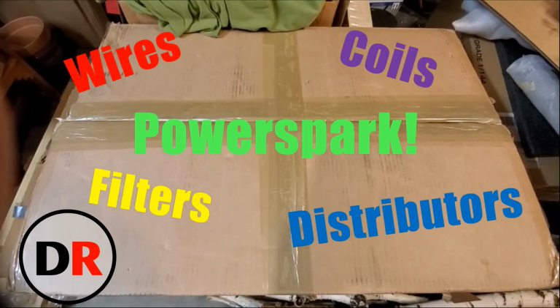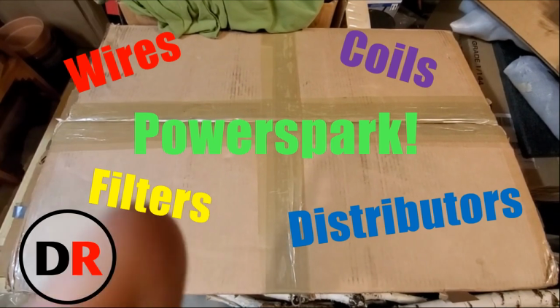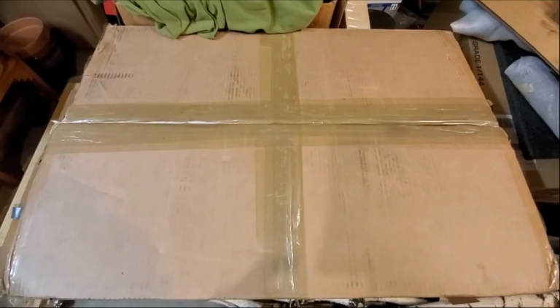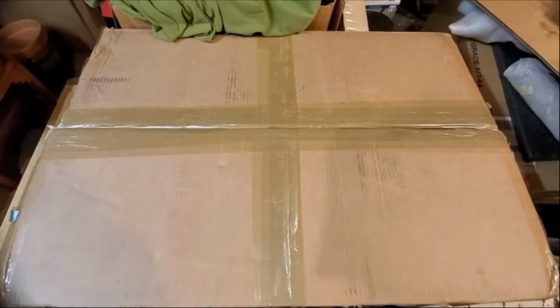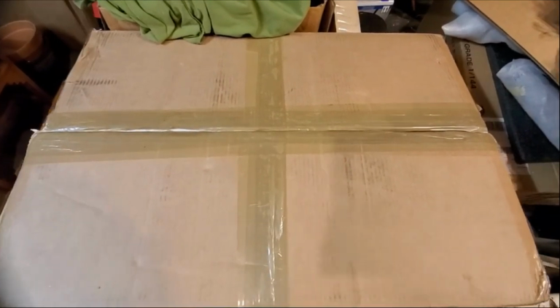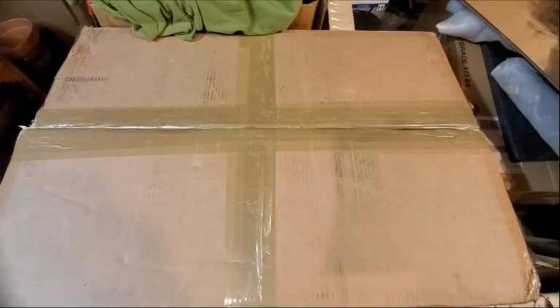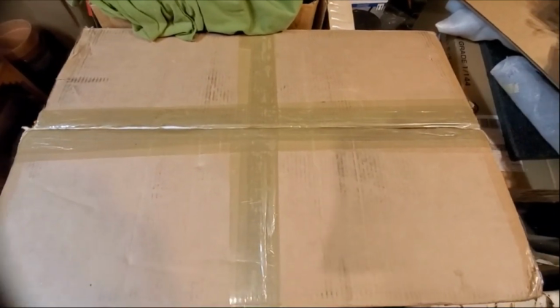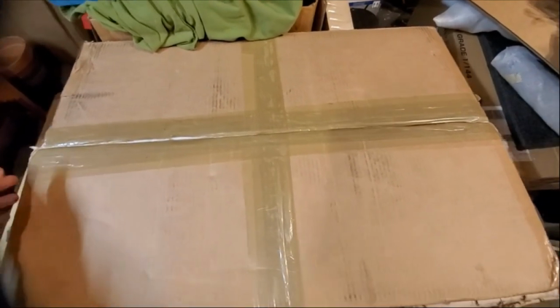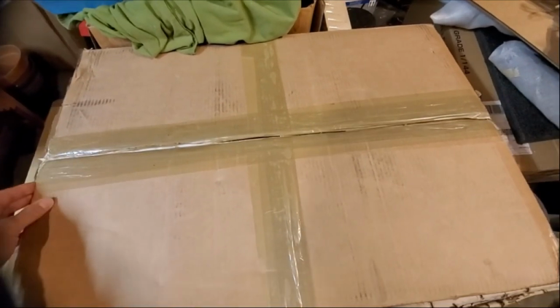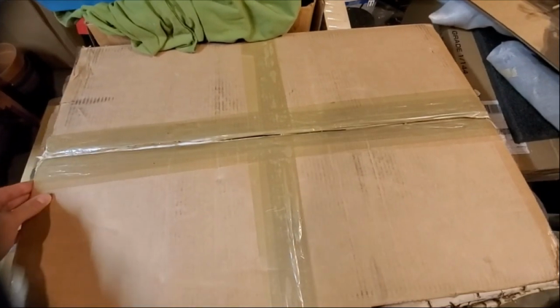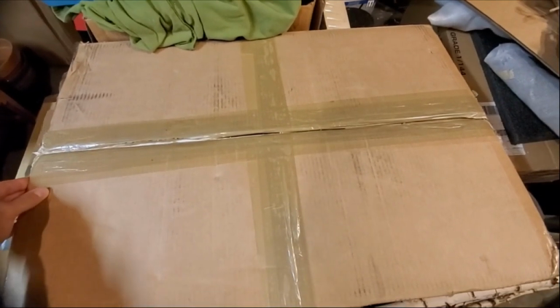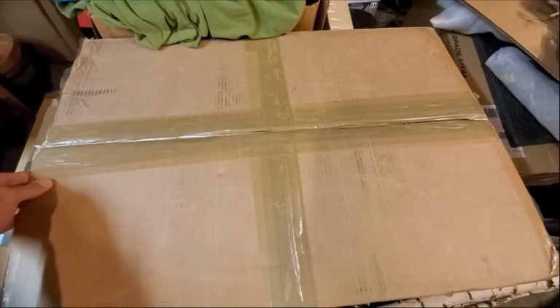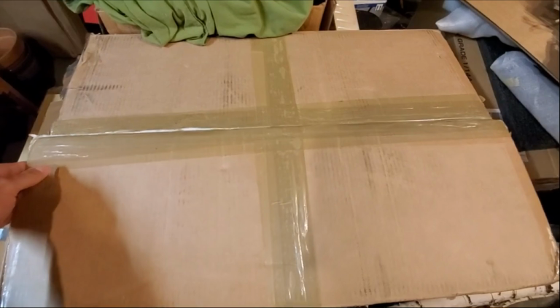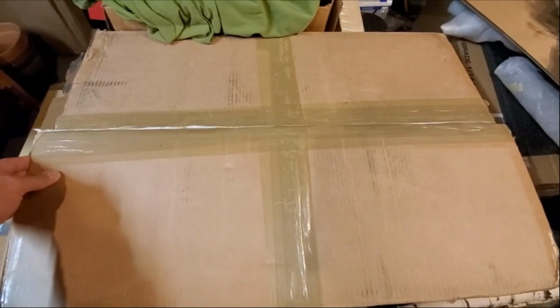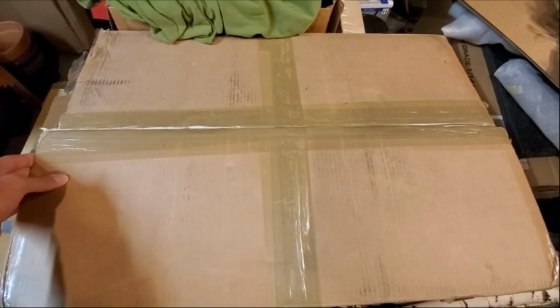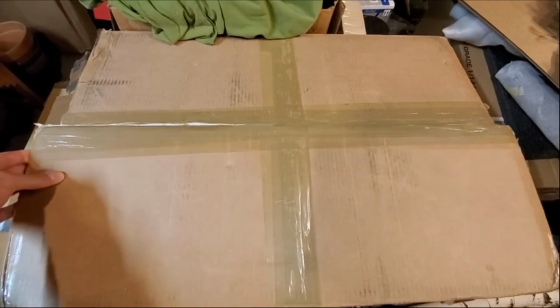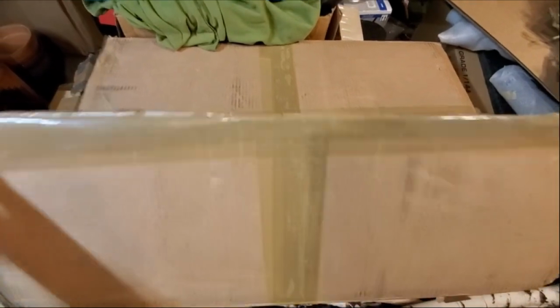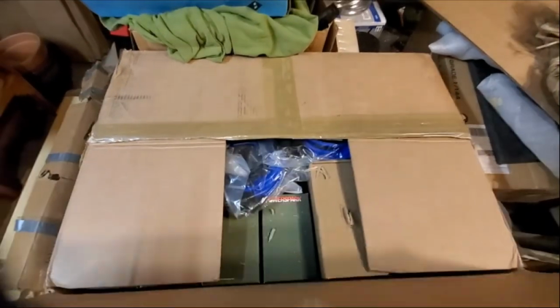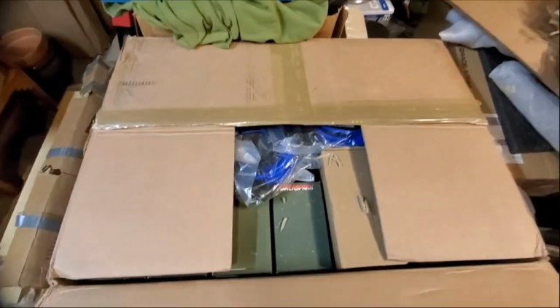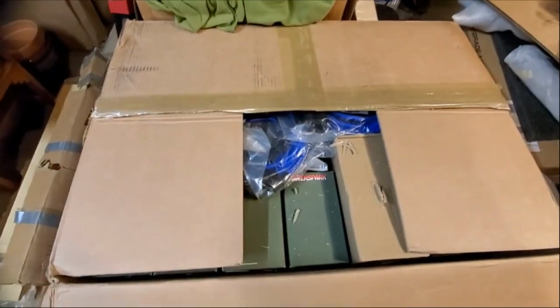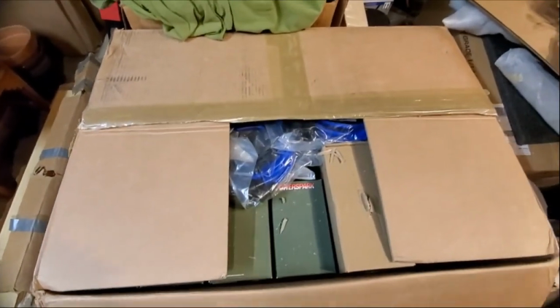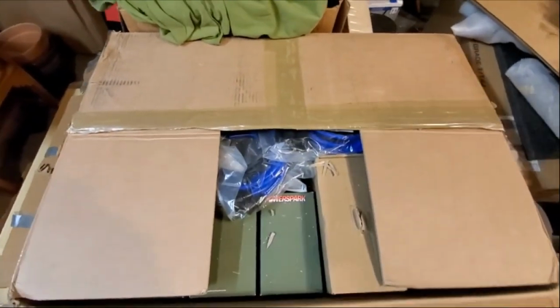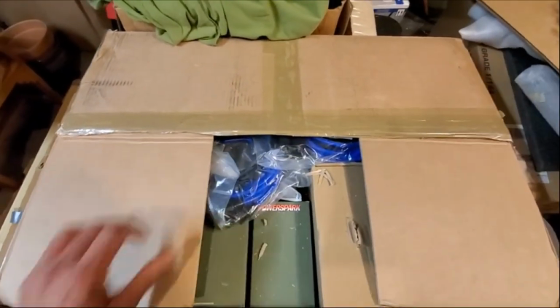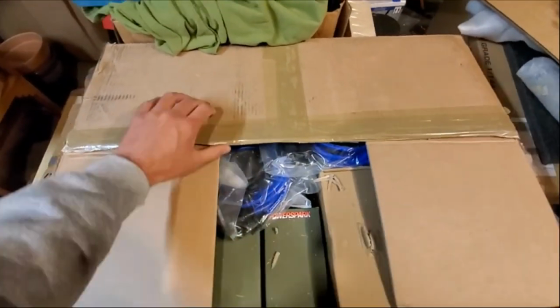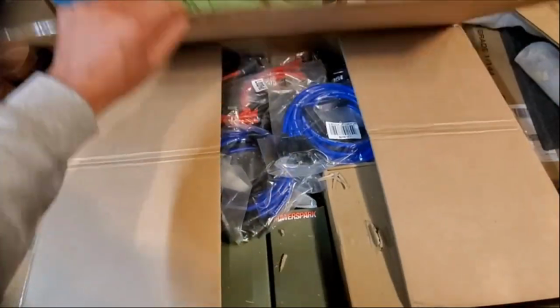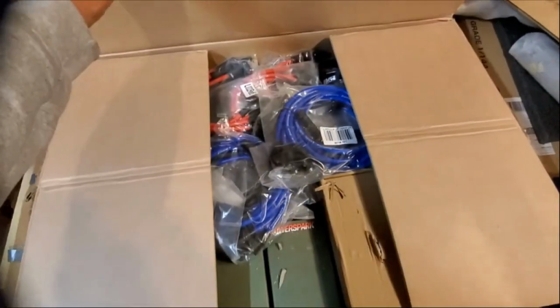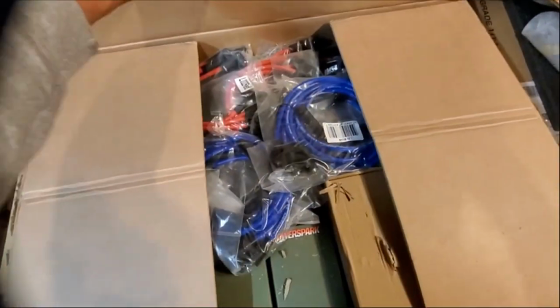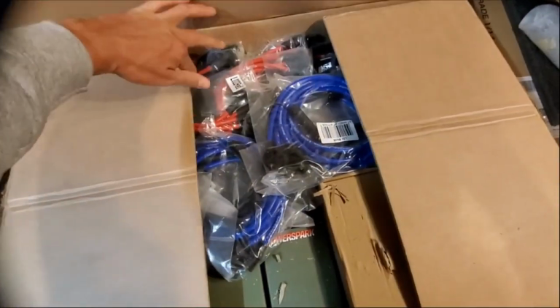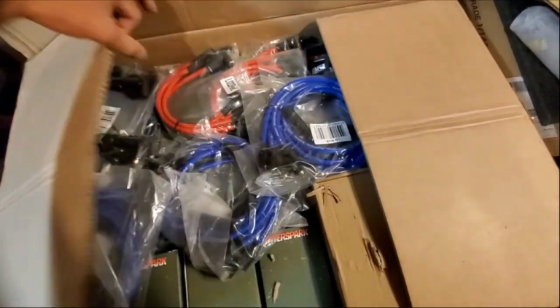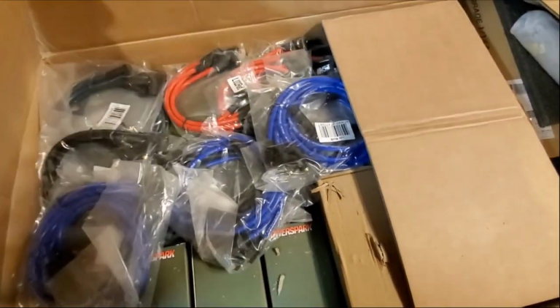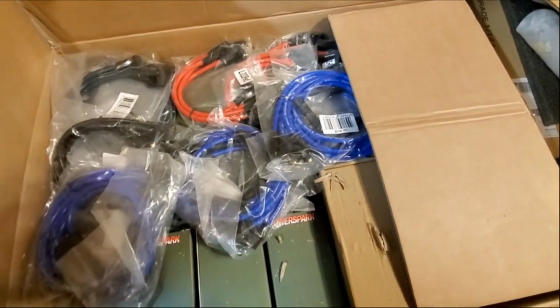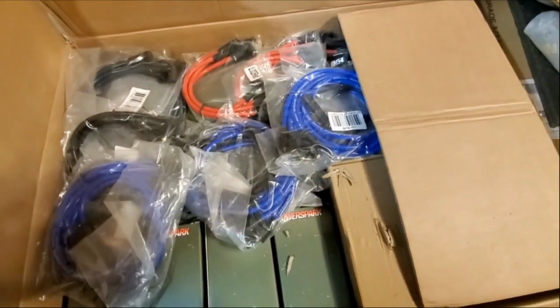Hi everyone, Darren here. In this box is my latest order from PowerSpark and I just wanted to show it because it's kind of ridiculous.